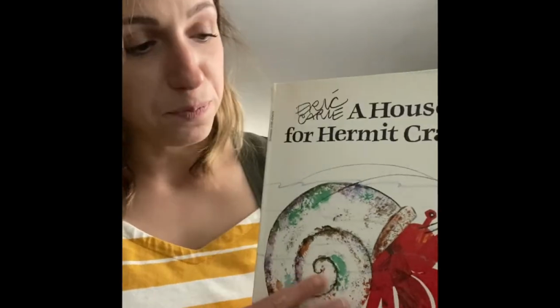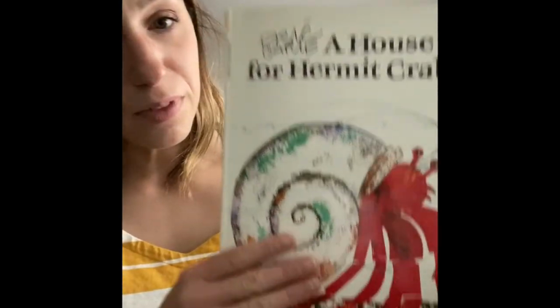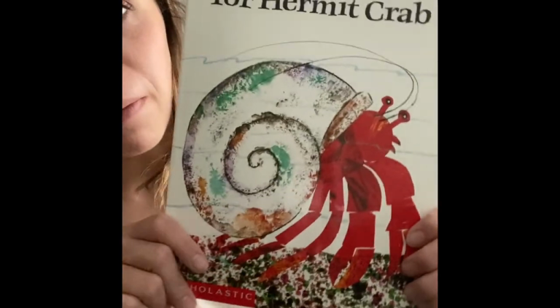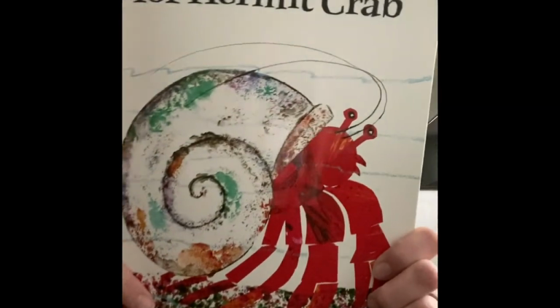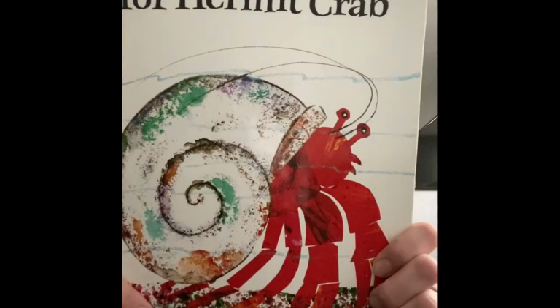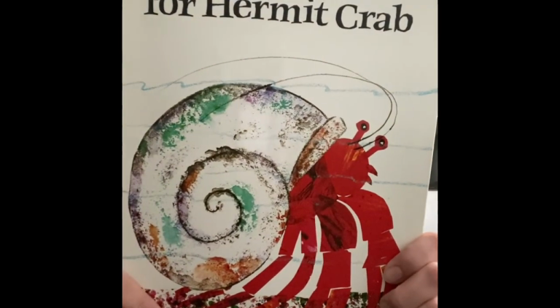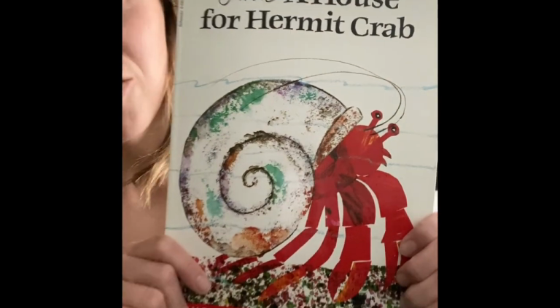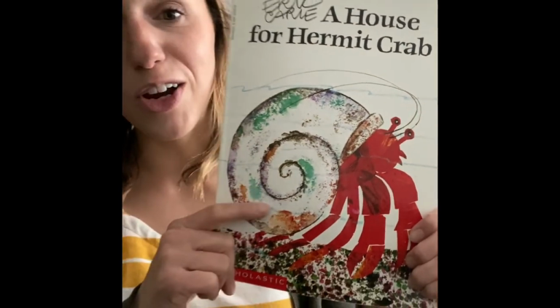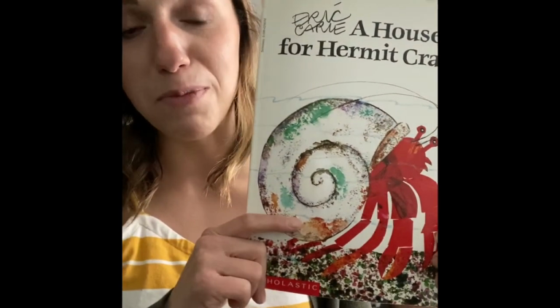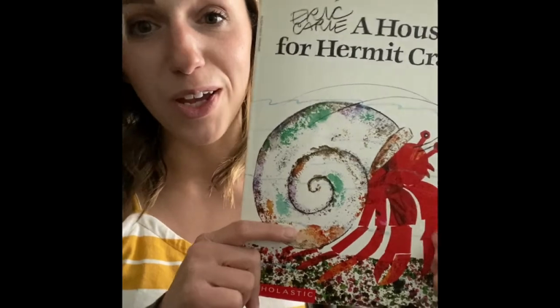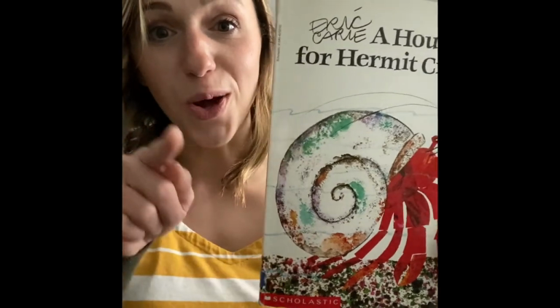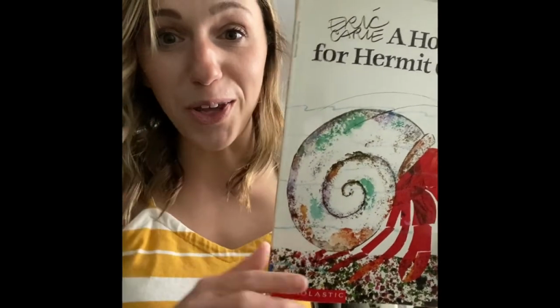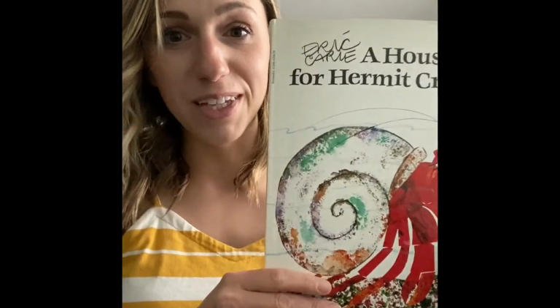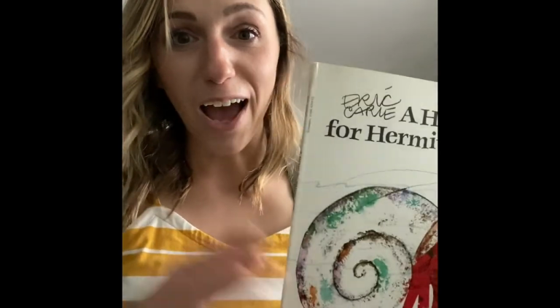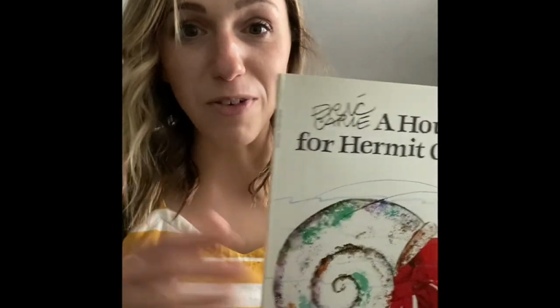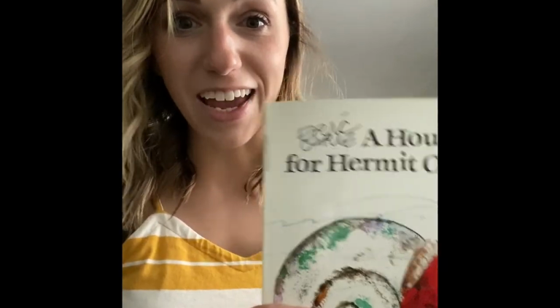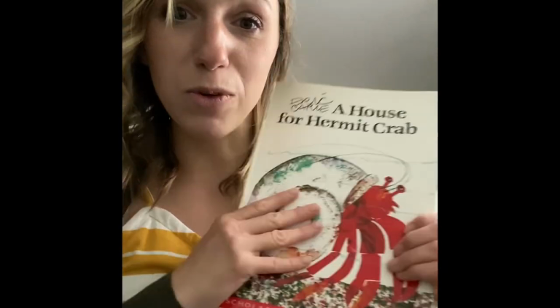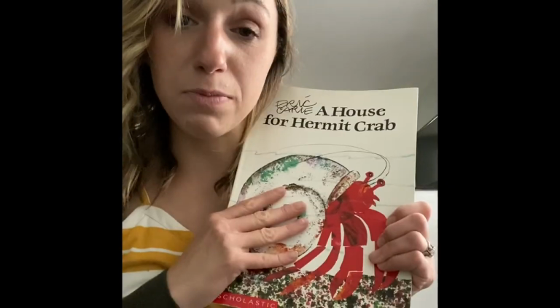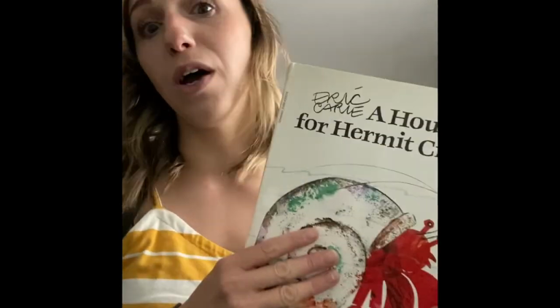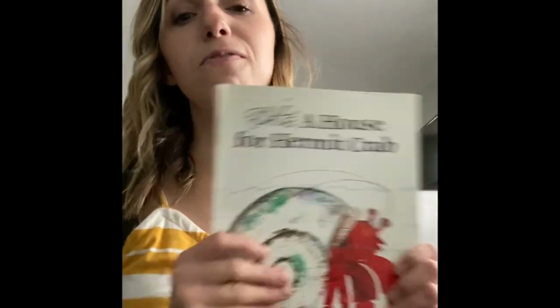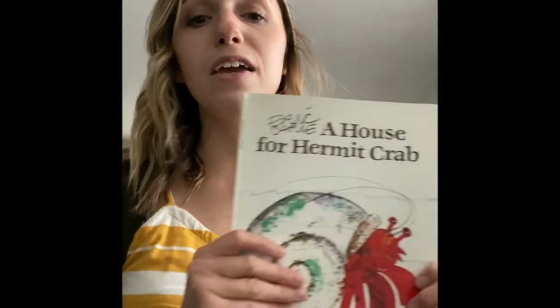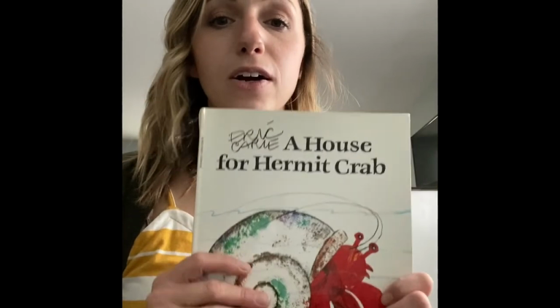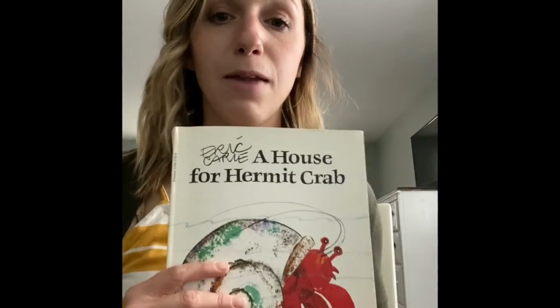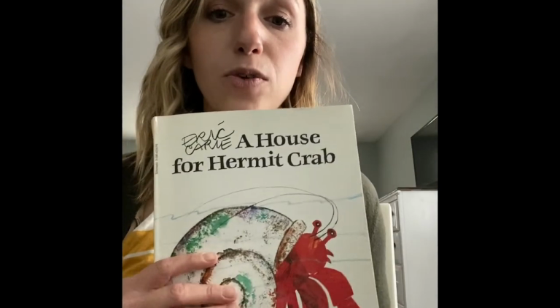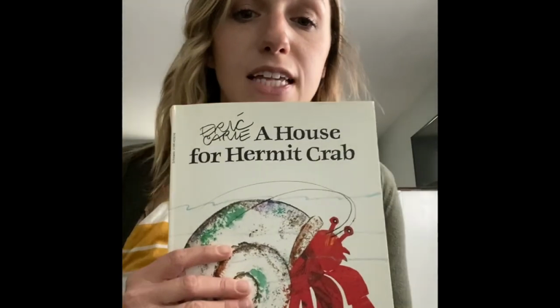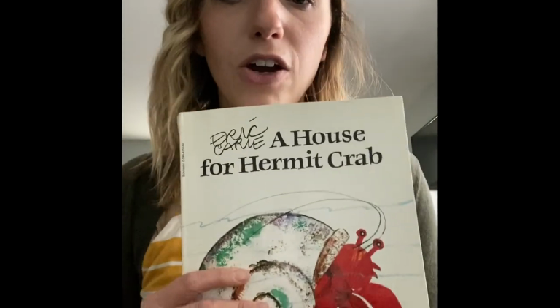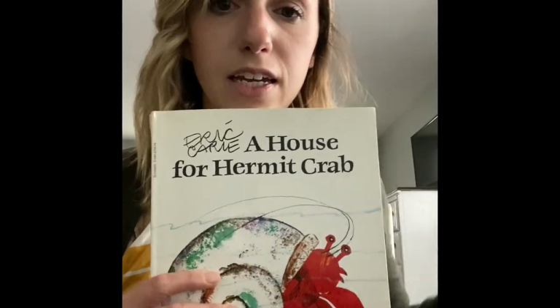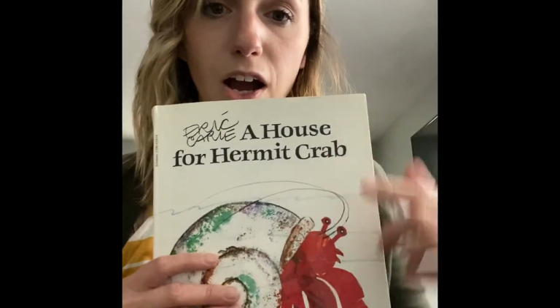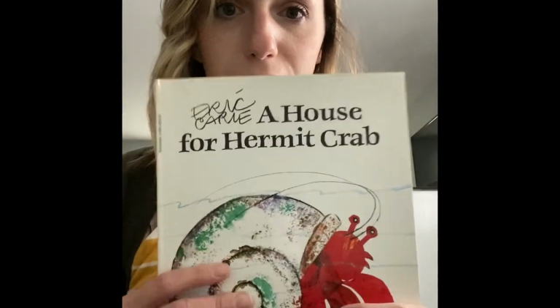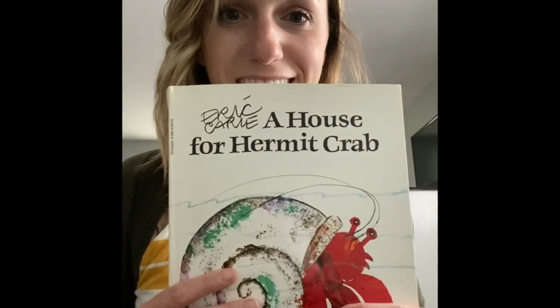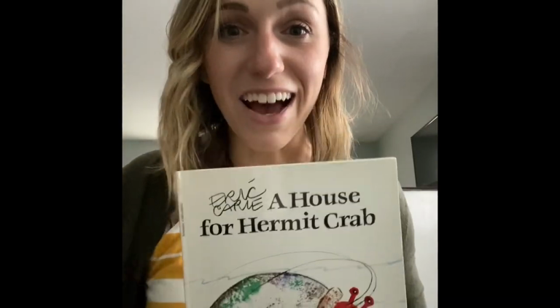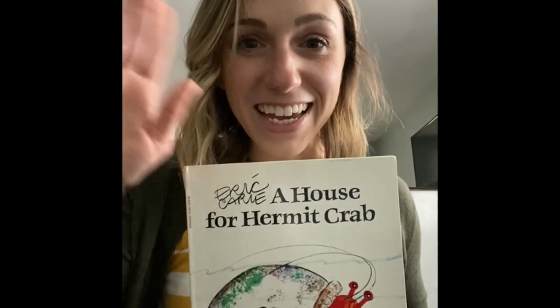Remember the little hermit crab, because just like hermit crab is growing, so are you. I hope you have a good day and I hope you enjoyed this book — it's one of my favorite books. Maybe you can see if your house has any Eric Carle books. Have a good day, guys!